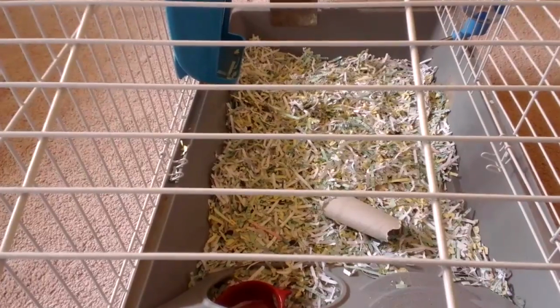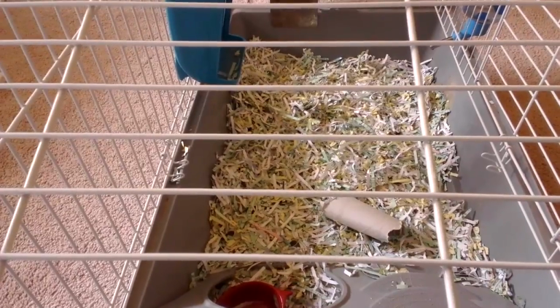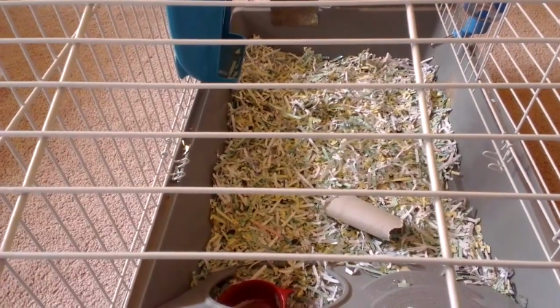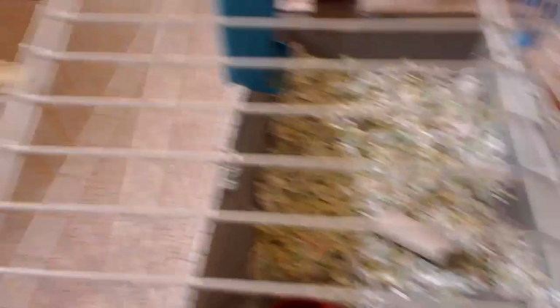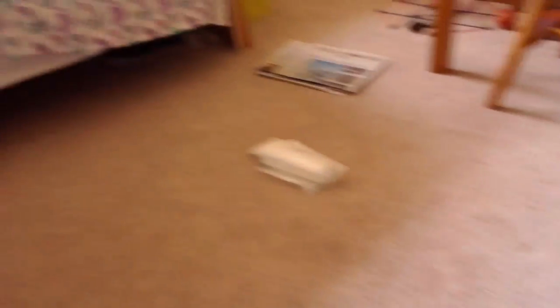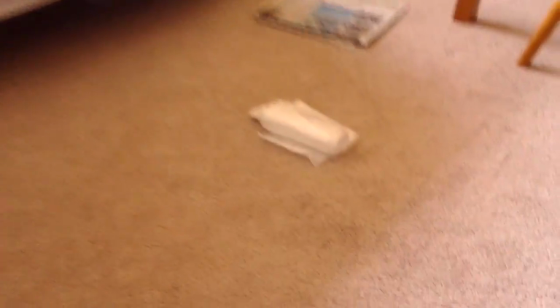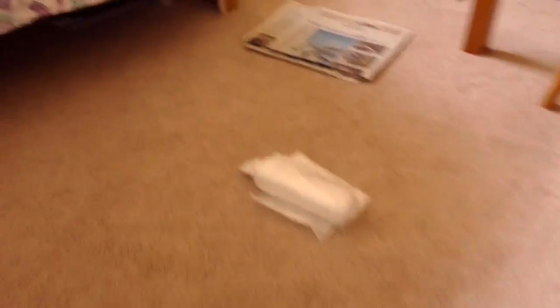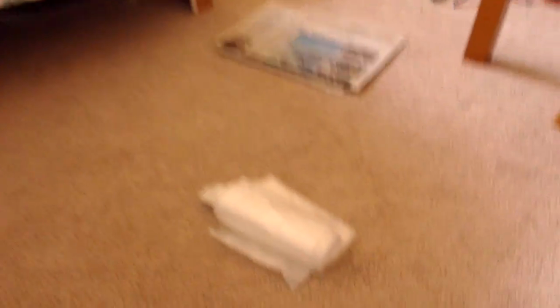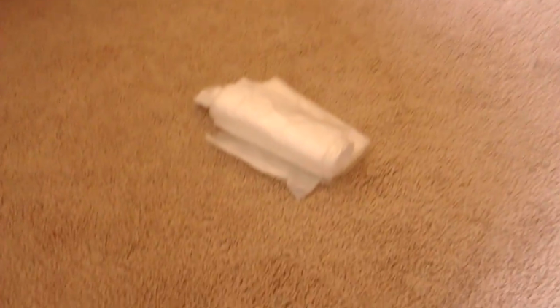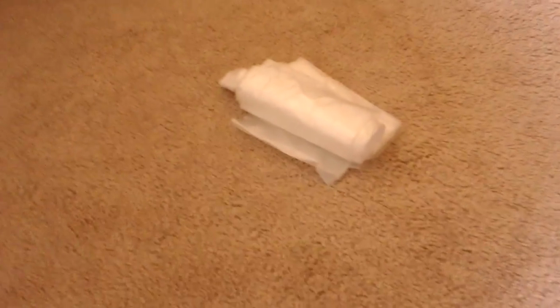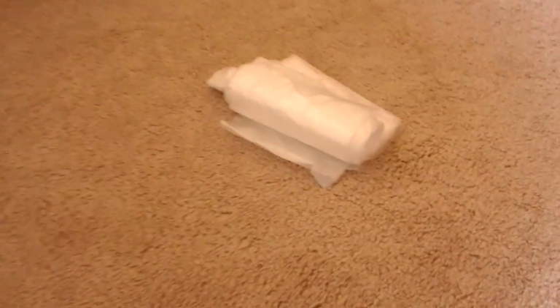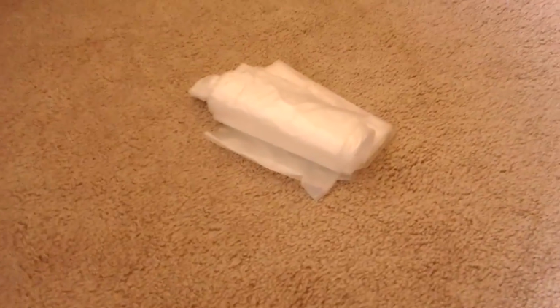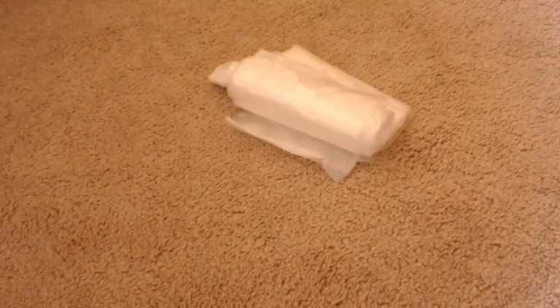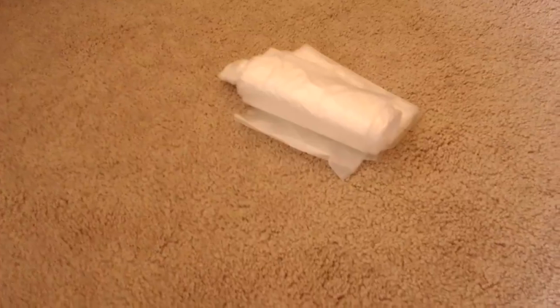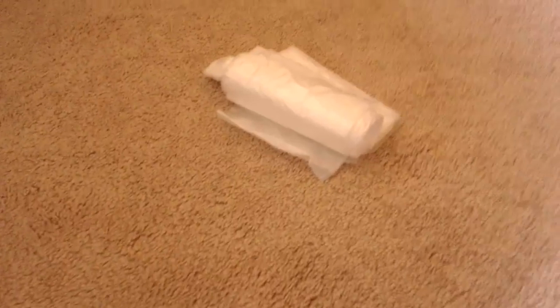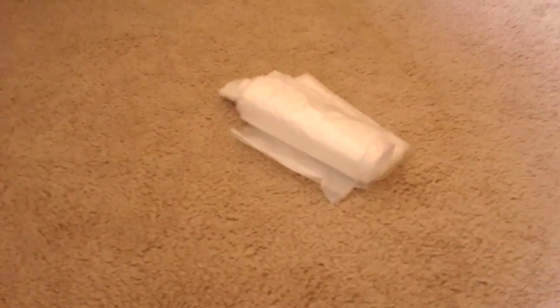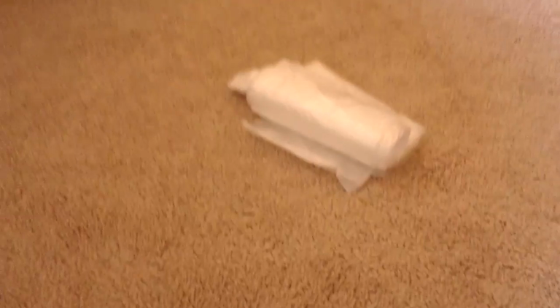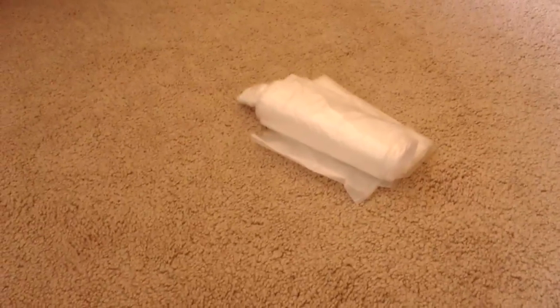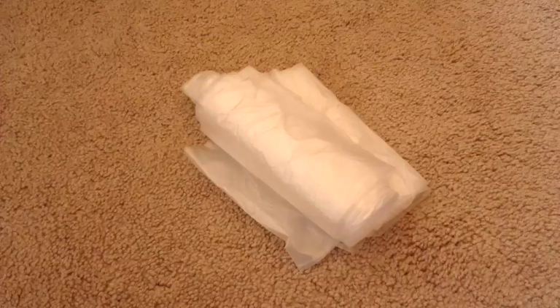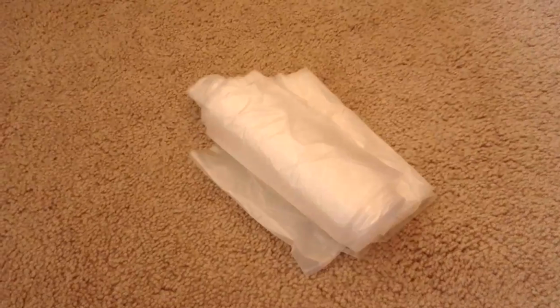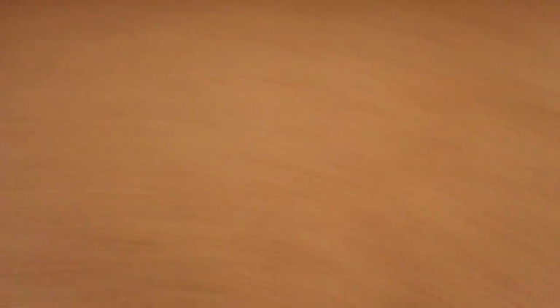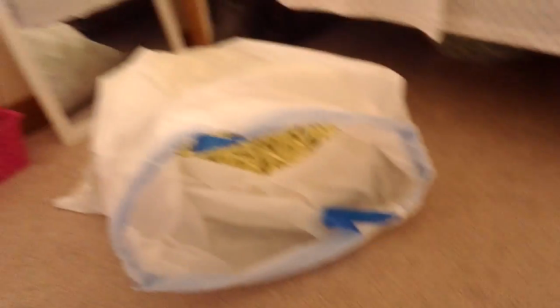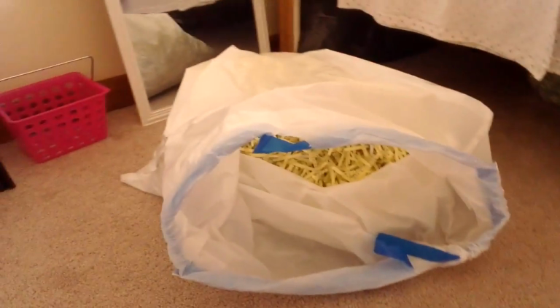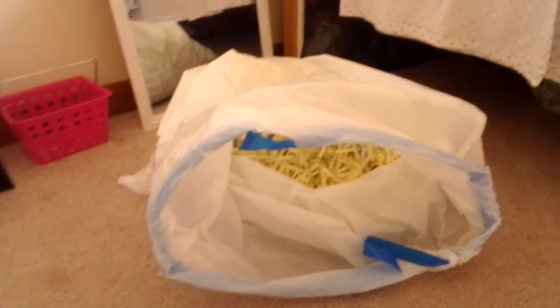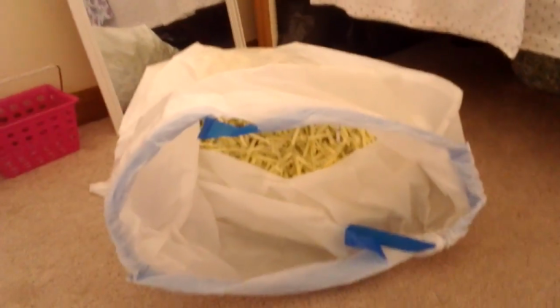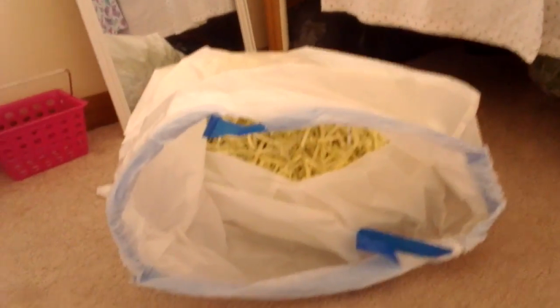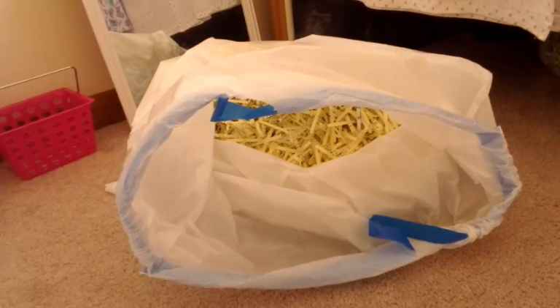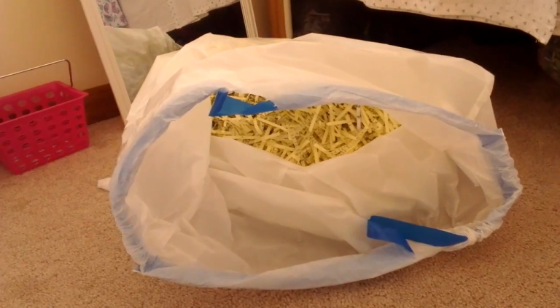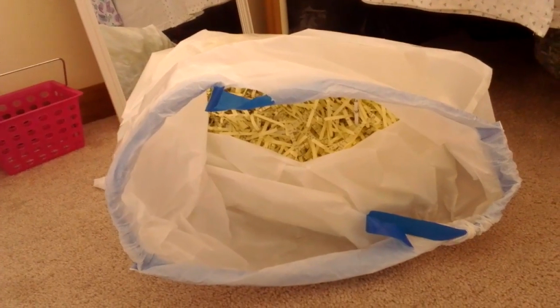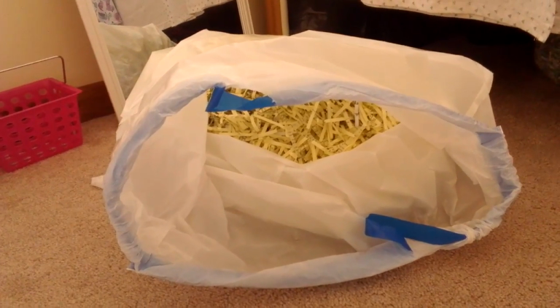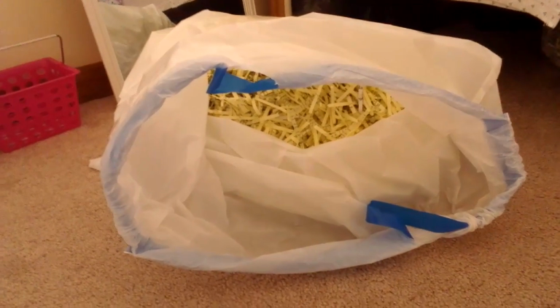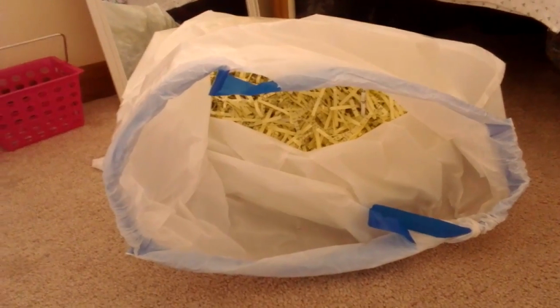You will need a garbage bag to collect all the dirty bedding from last time you cleaned the cage. You will also need, for sure, new bedding.